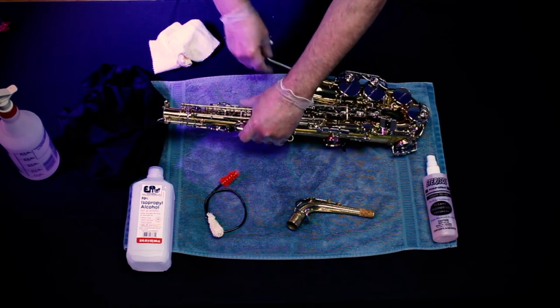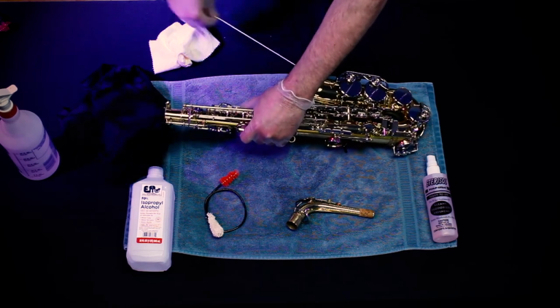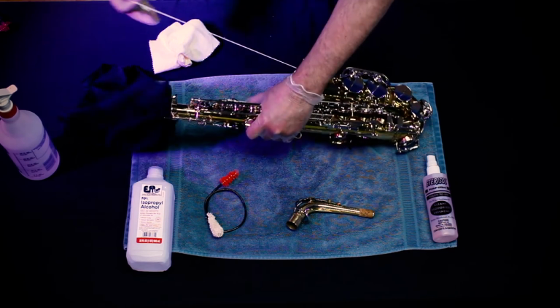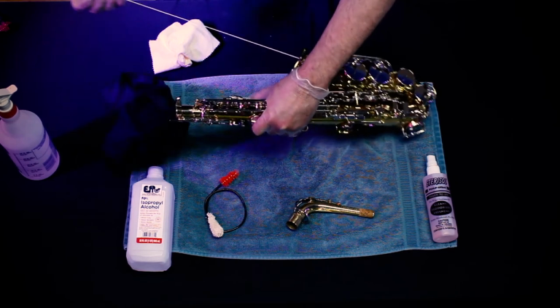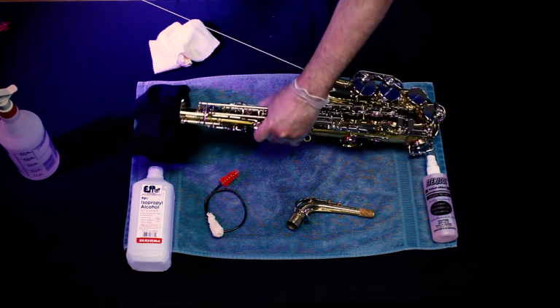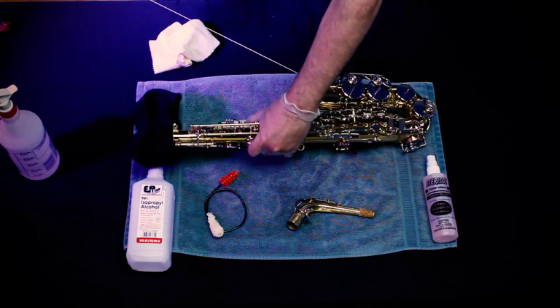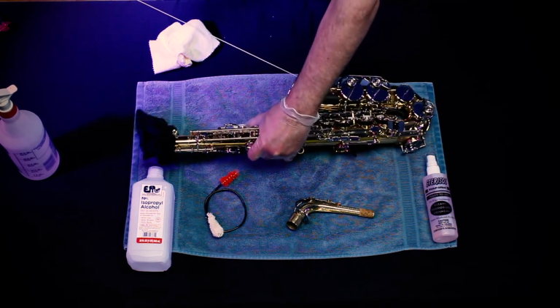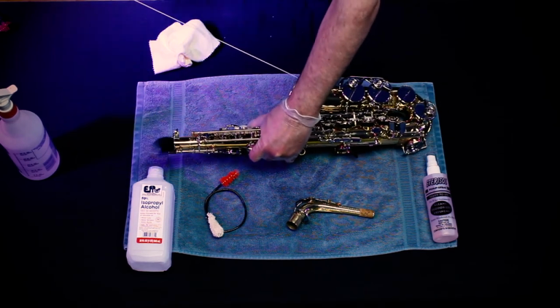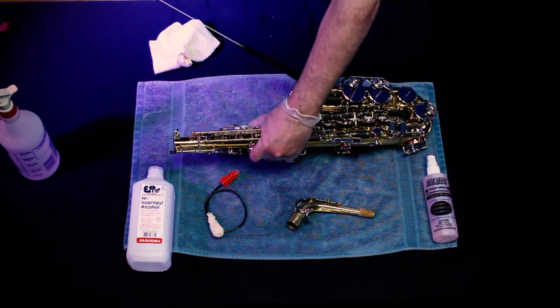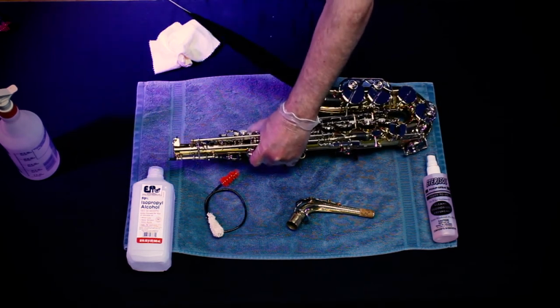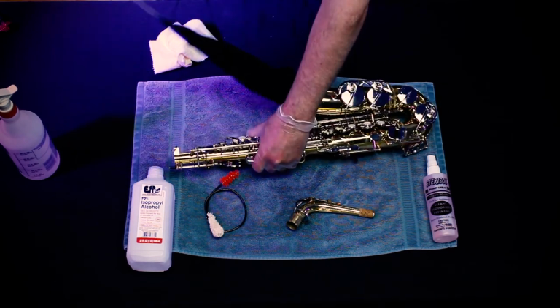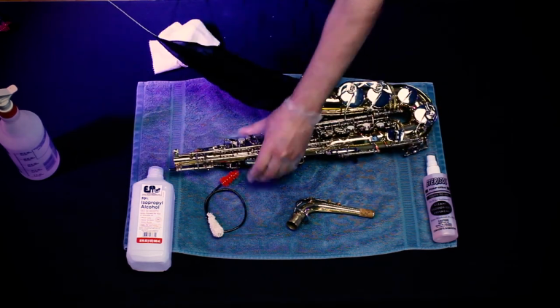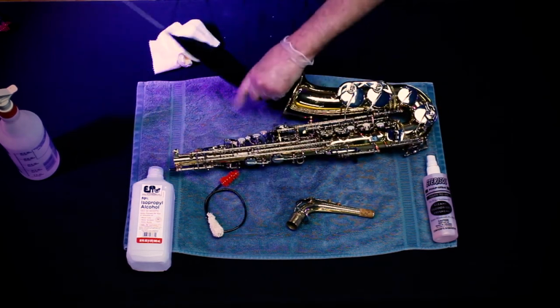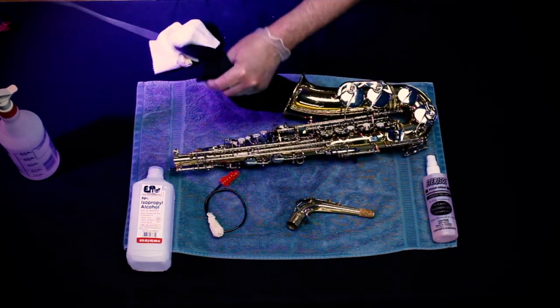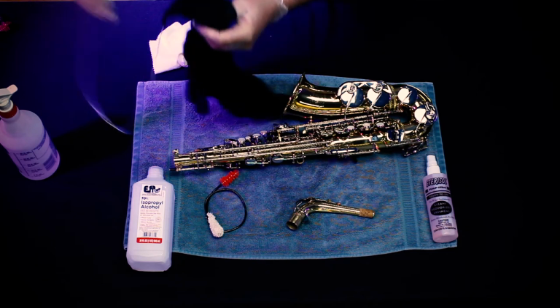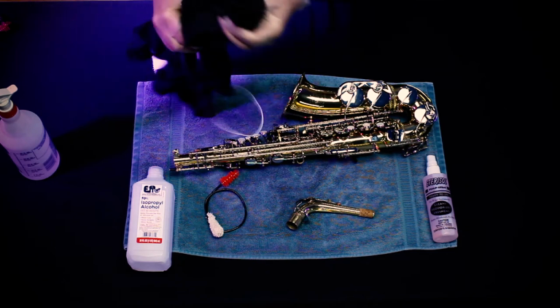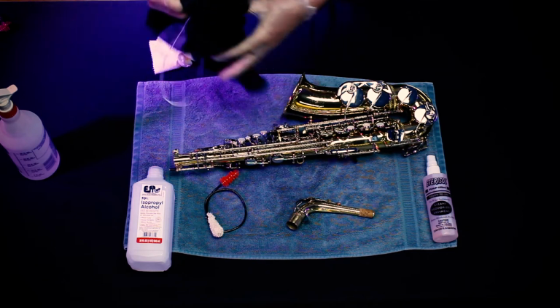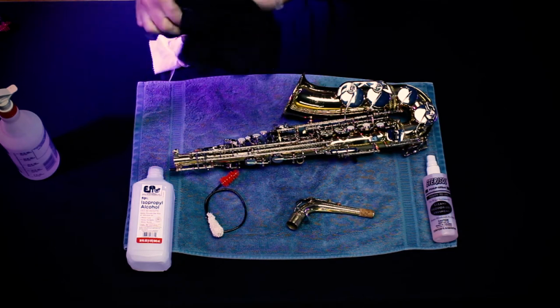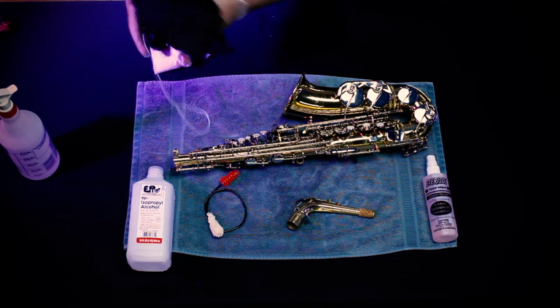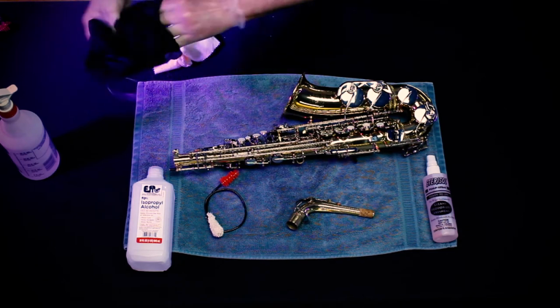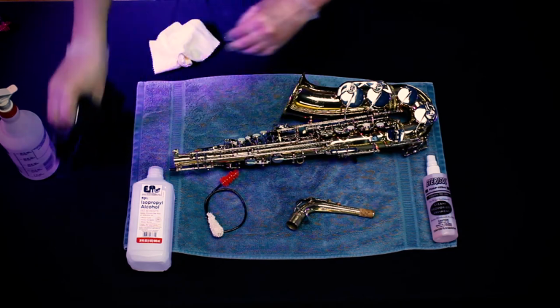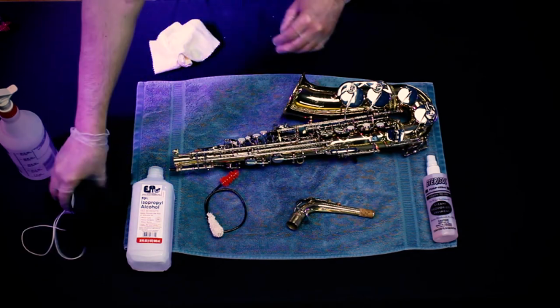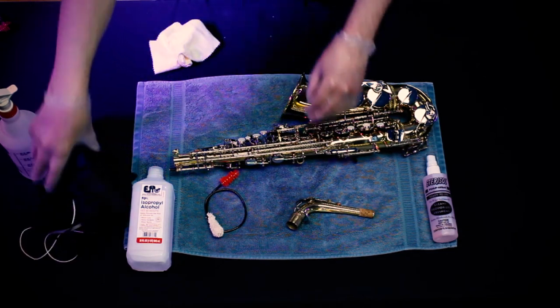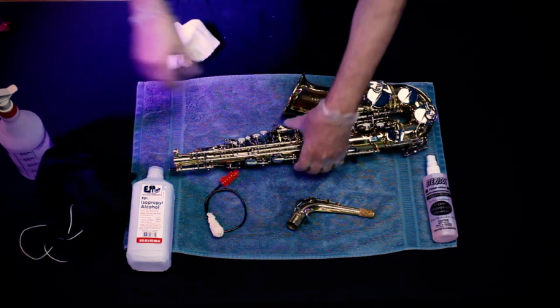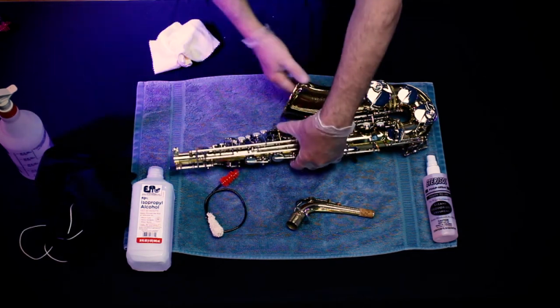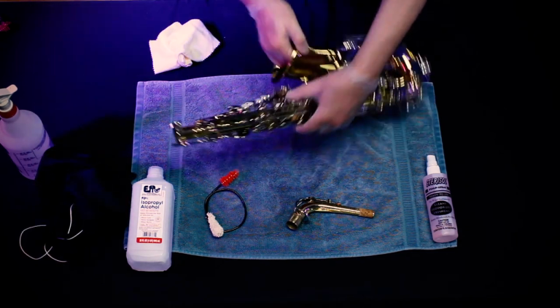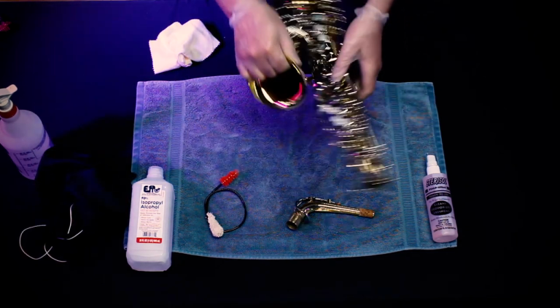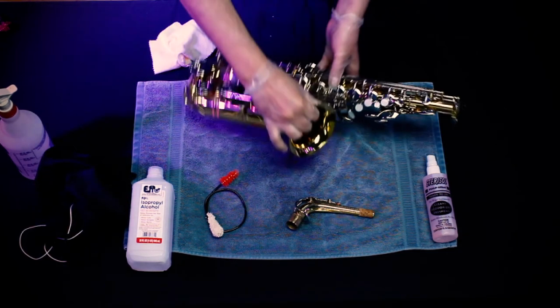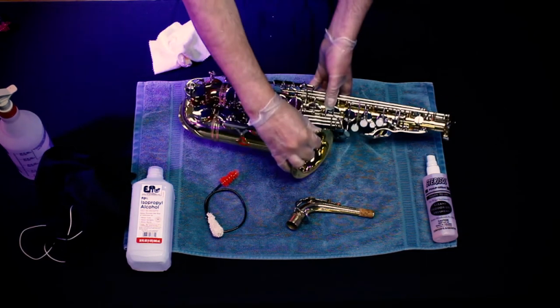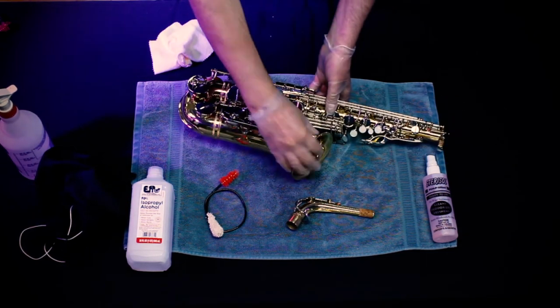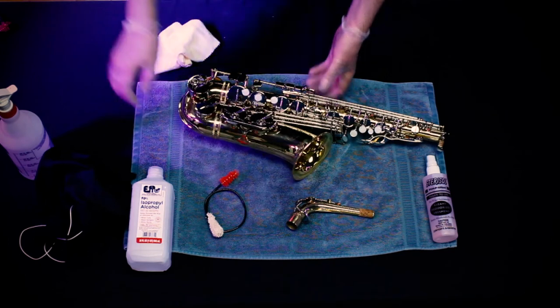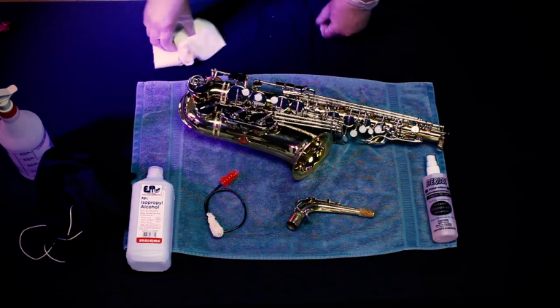Then swab the inside of the body with a swab treated with Sterisol or alcohol. When totally dry, you can clean and polish.